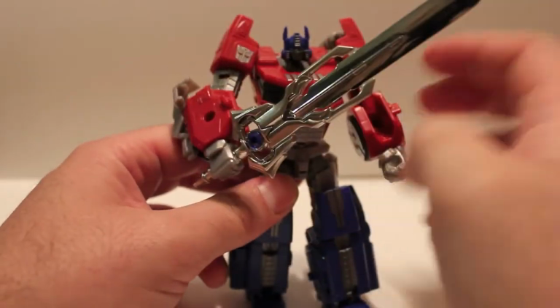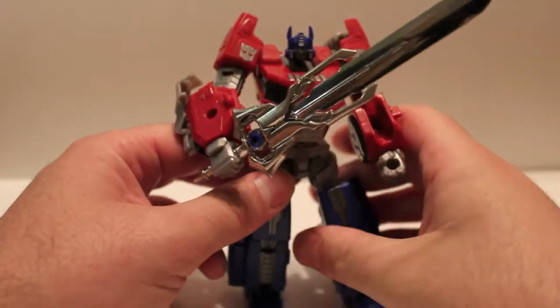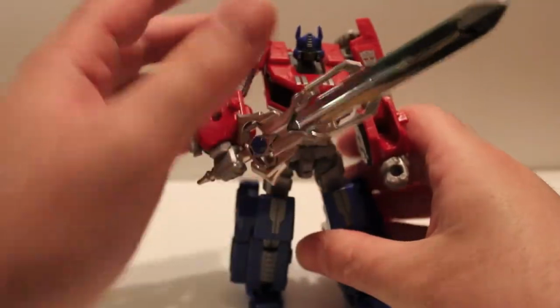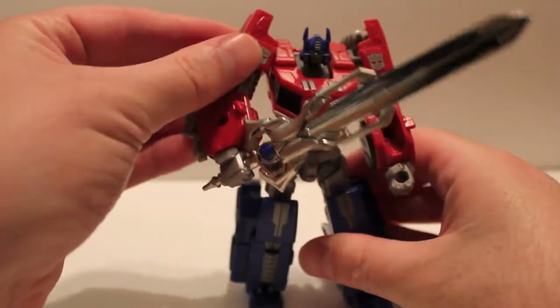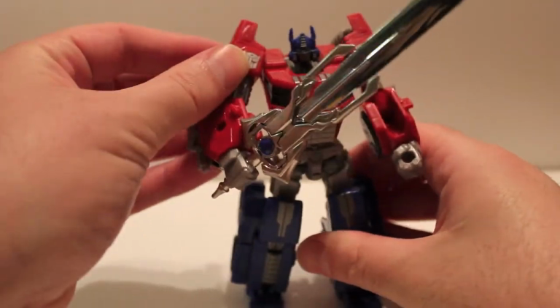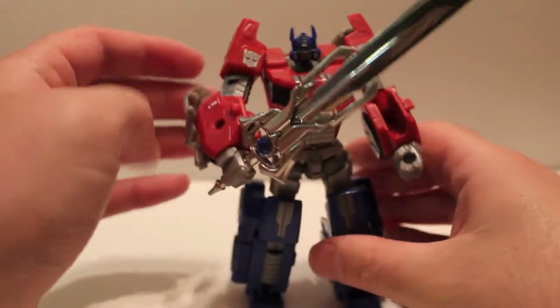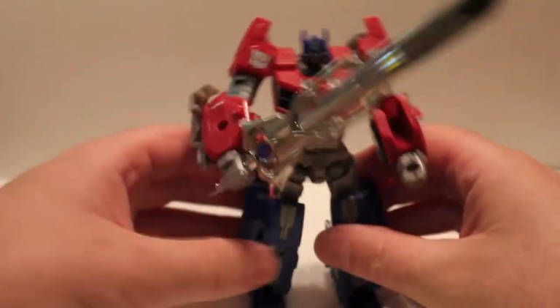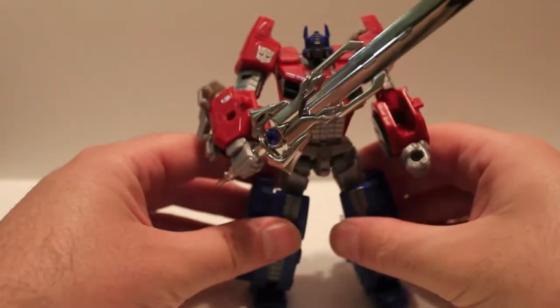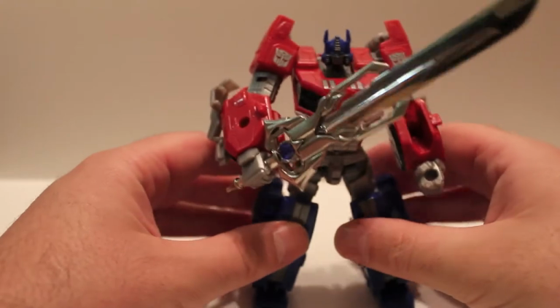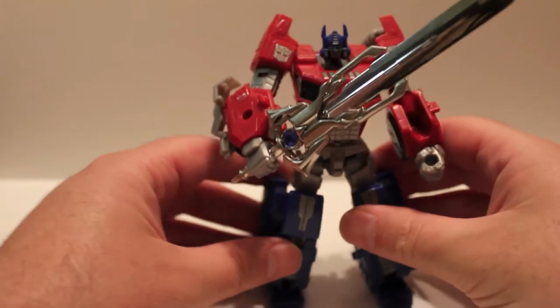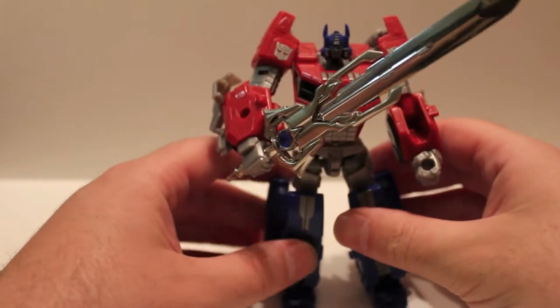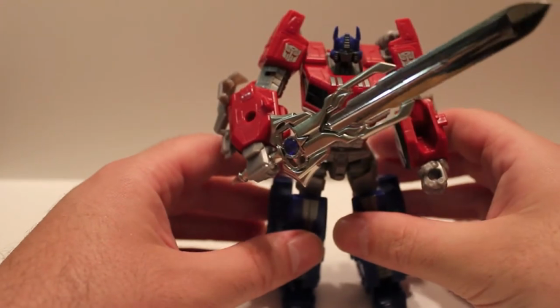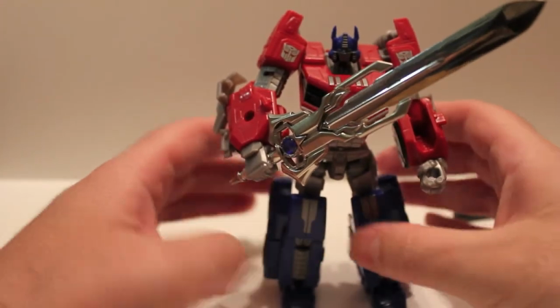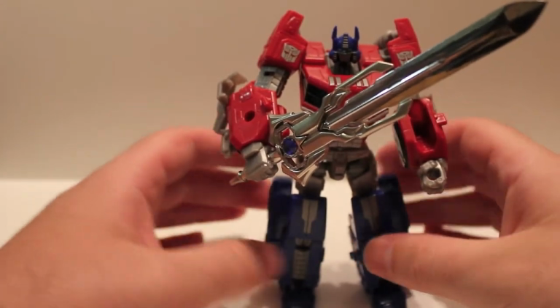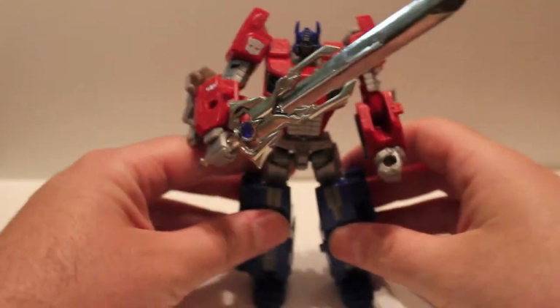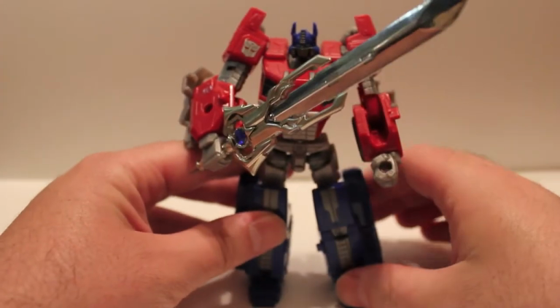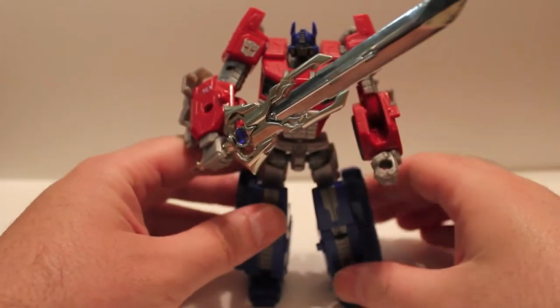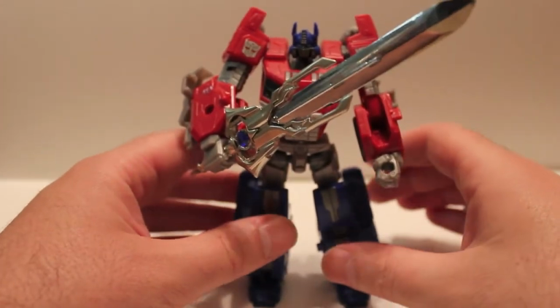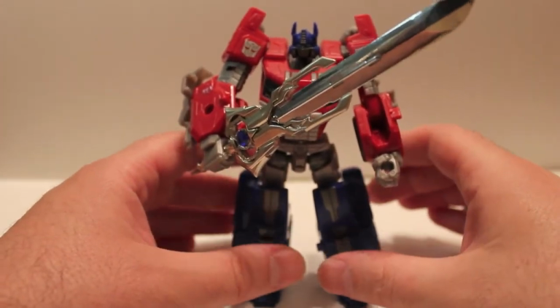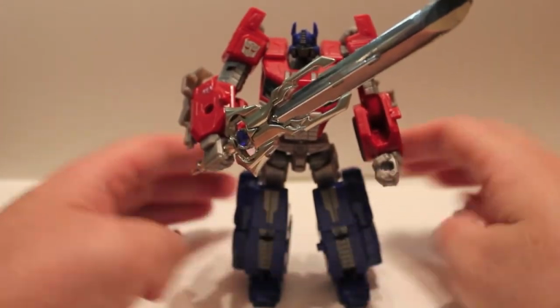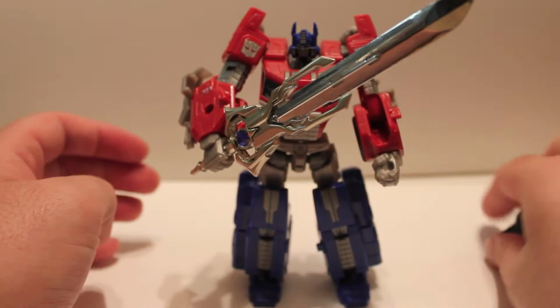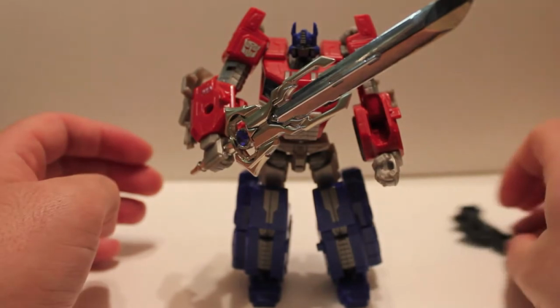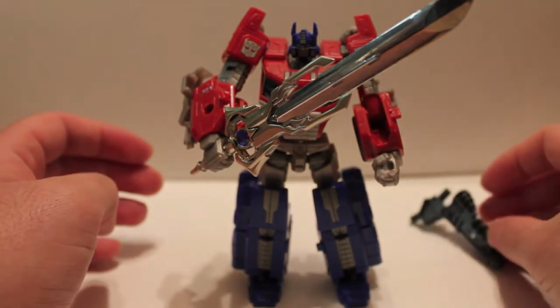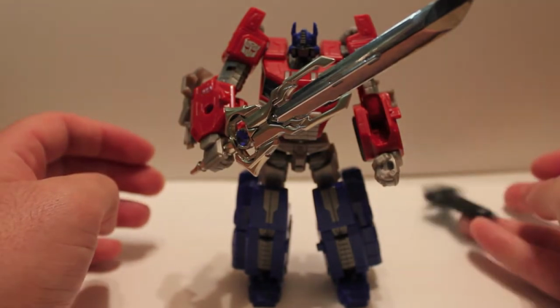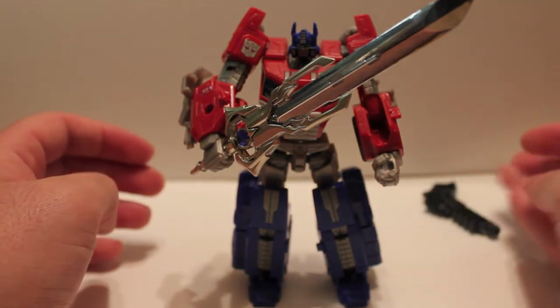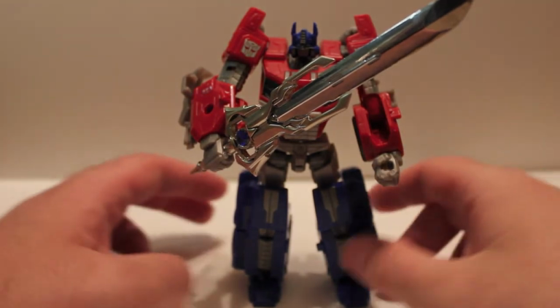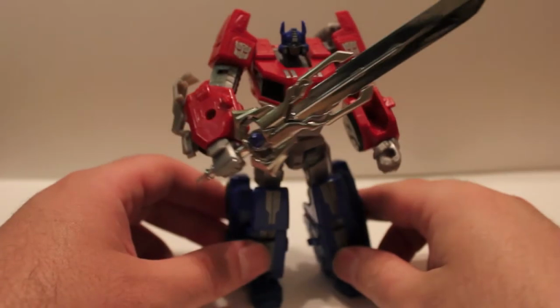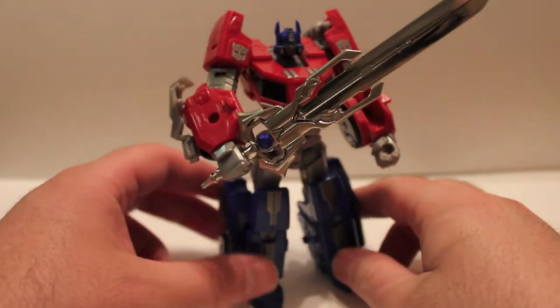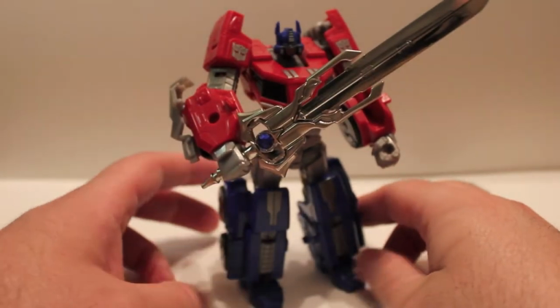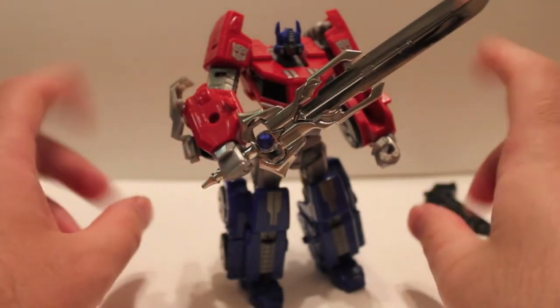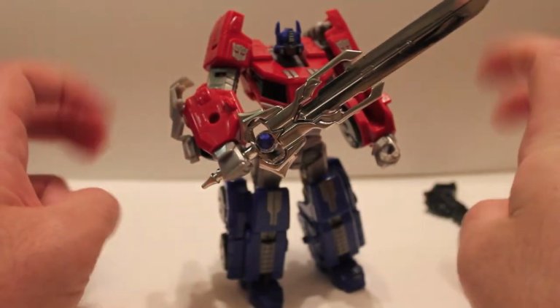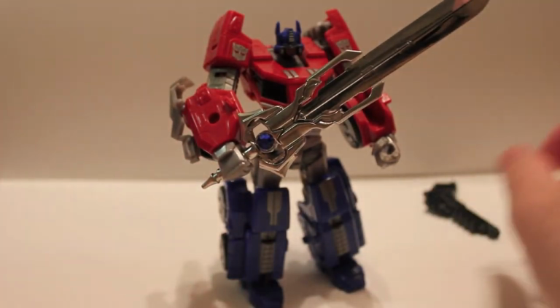You can see him kind of struggling to hold it — he's used to these plastic crappy weapons. So yeah, that's the good guy version.